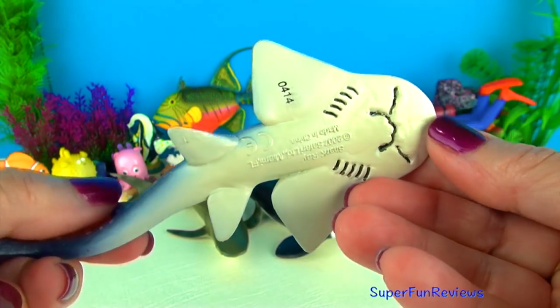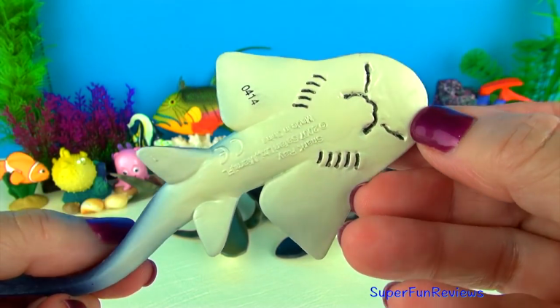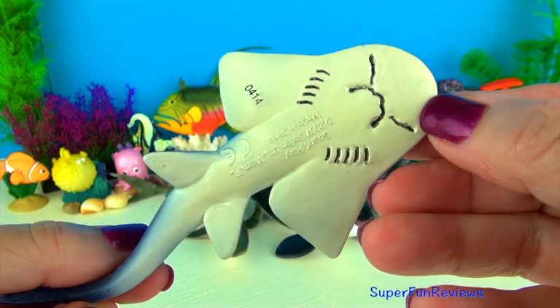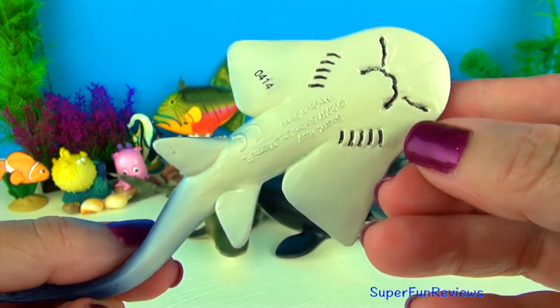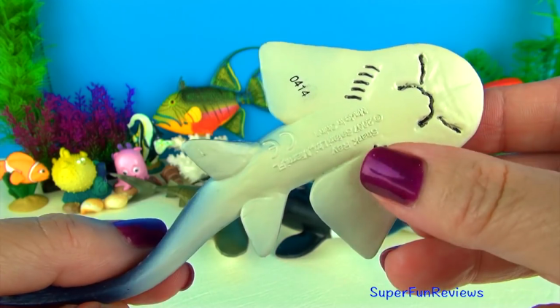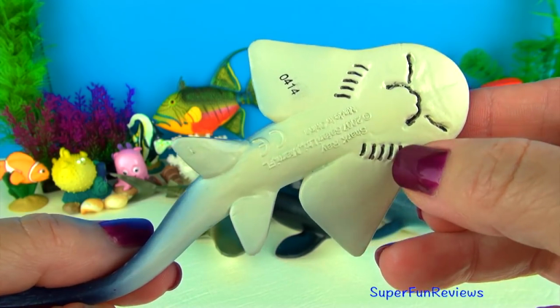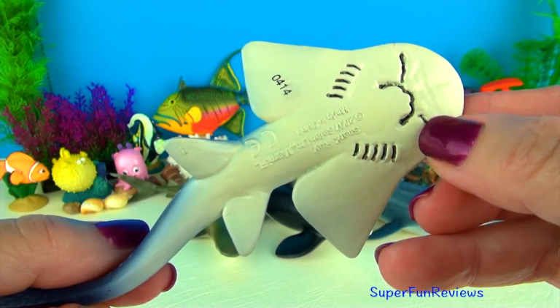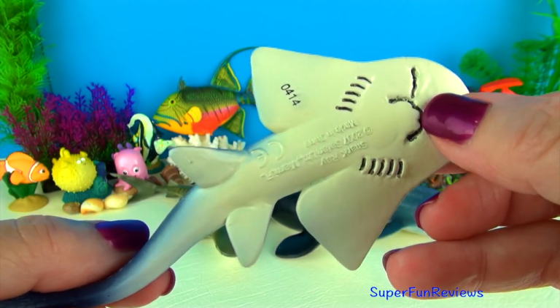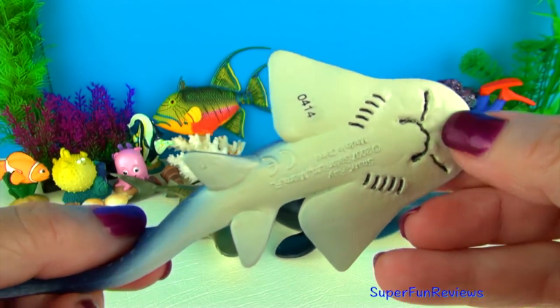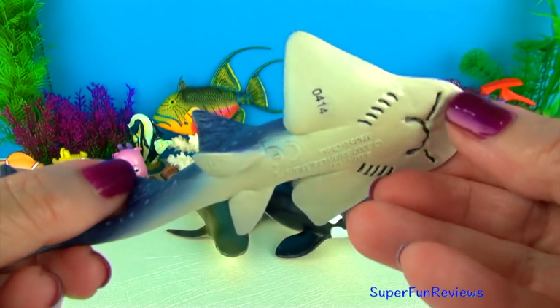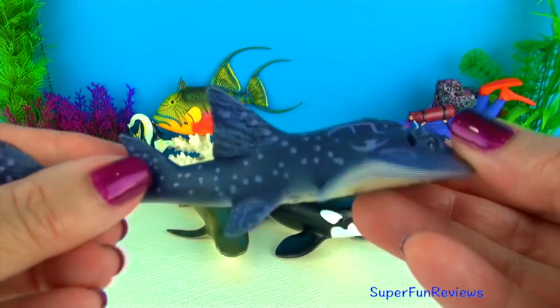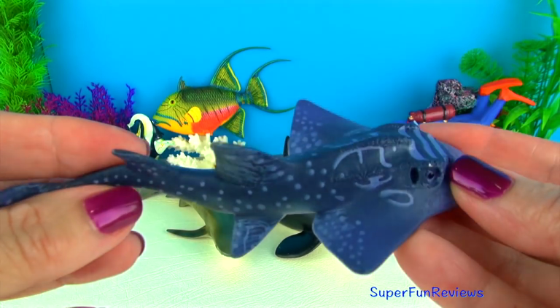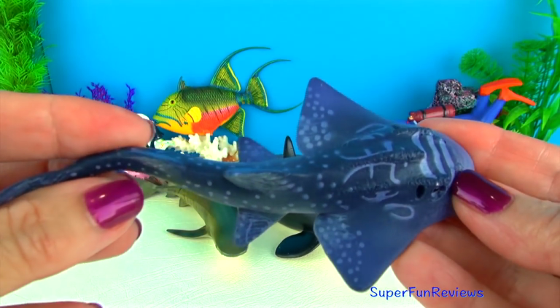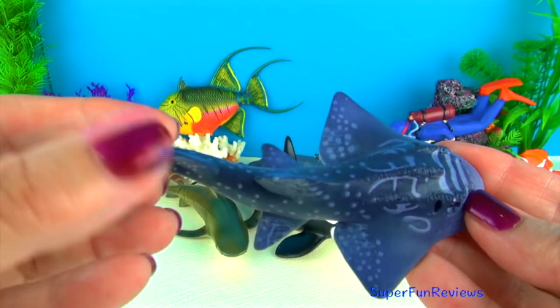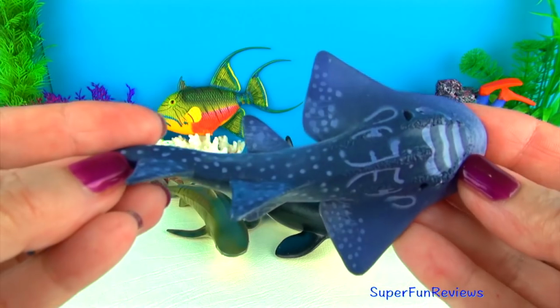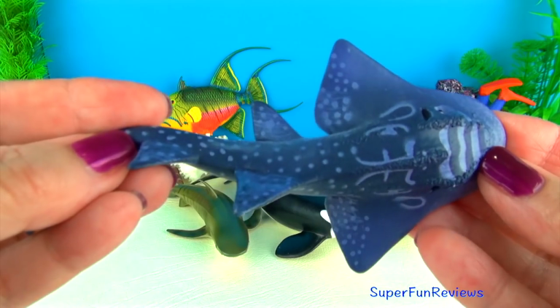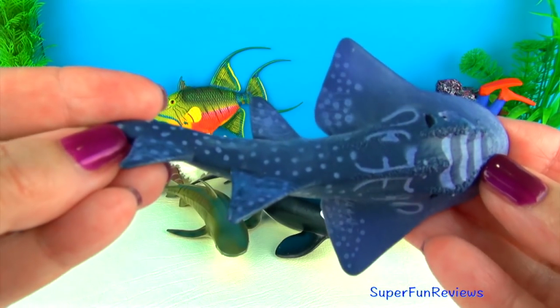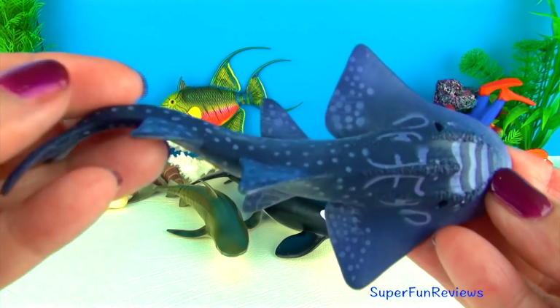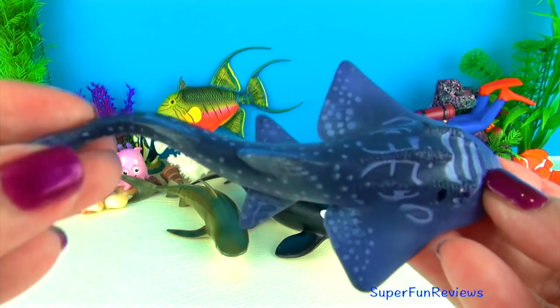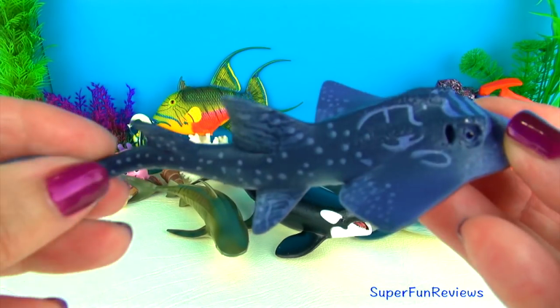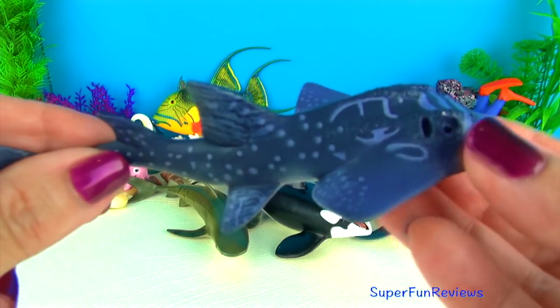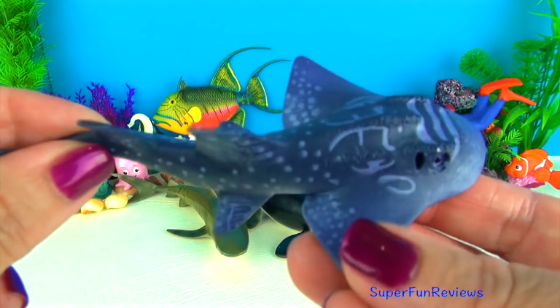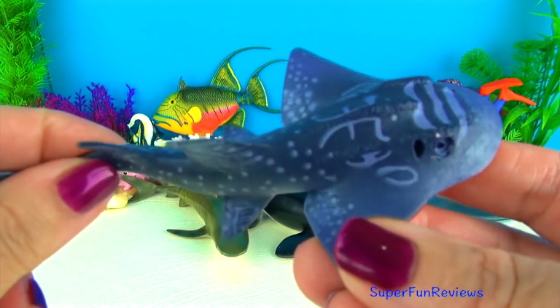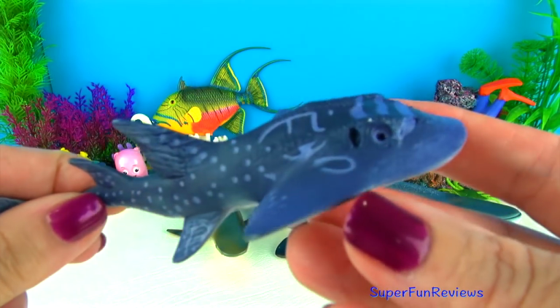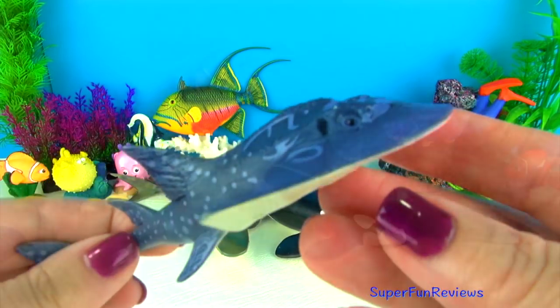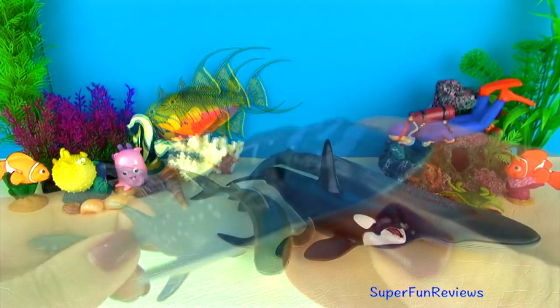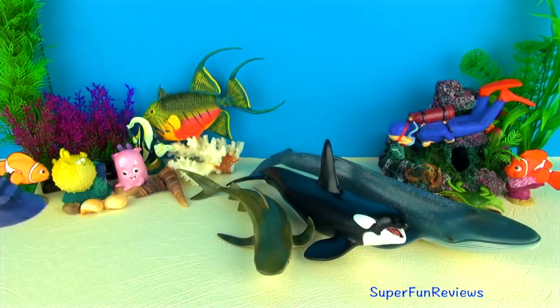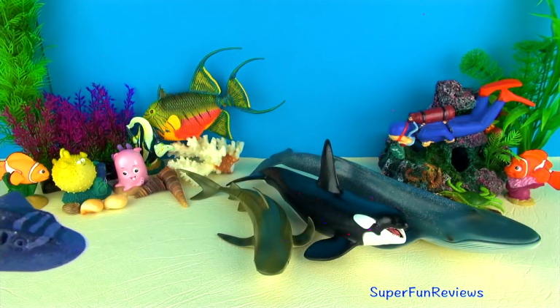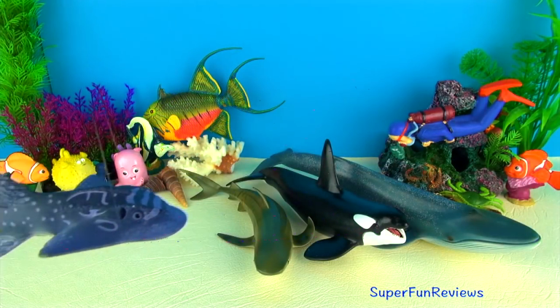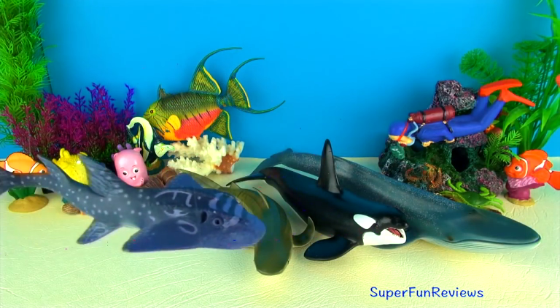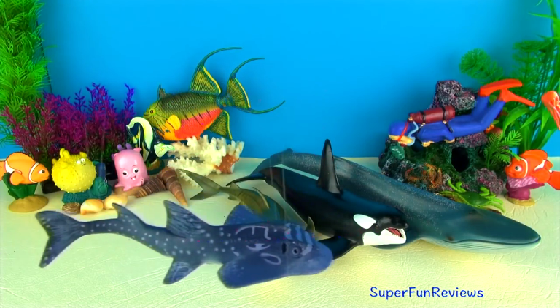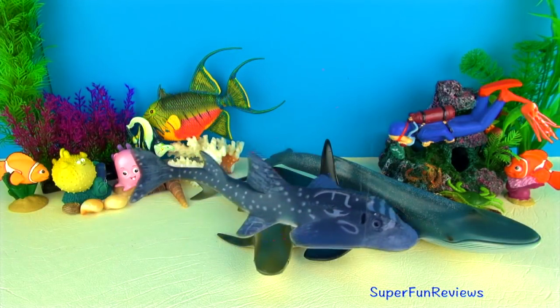The shark ray has a wide and thick body with a rounded snout and large shark-like dorsal and tail fins. Notice the wavy mouth line. It has bony ridges over its head and back. Its skin is a blueish grey colour with white spots.